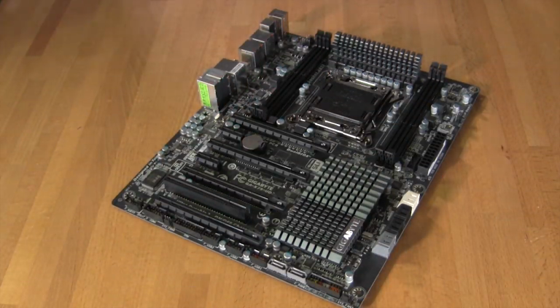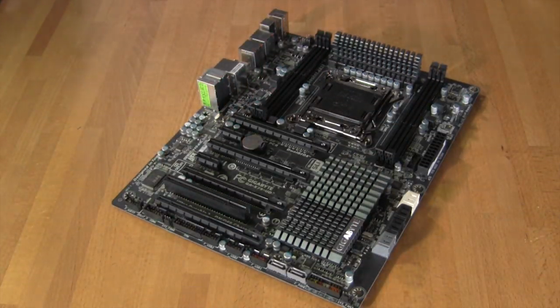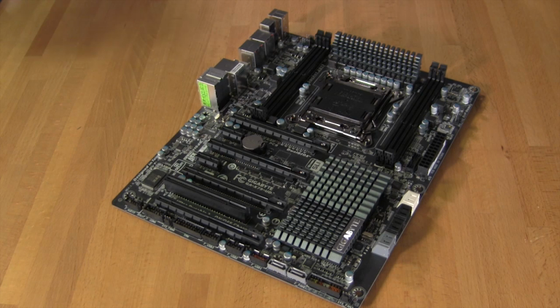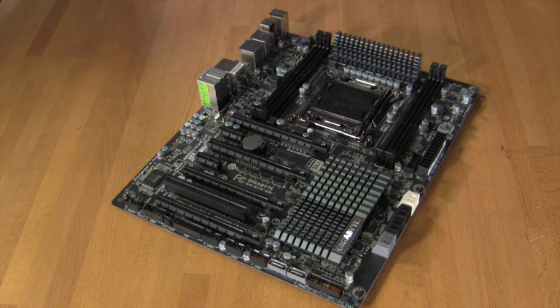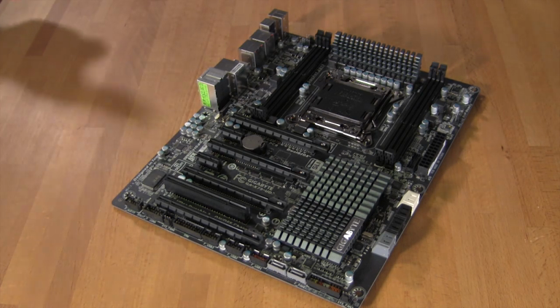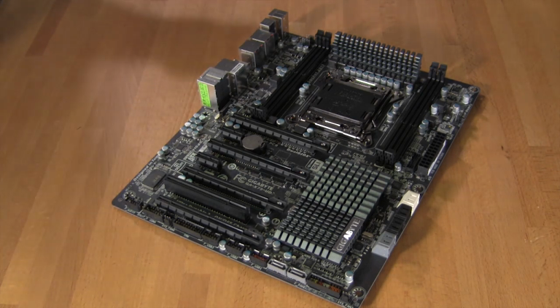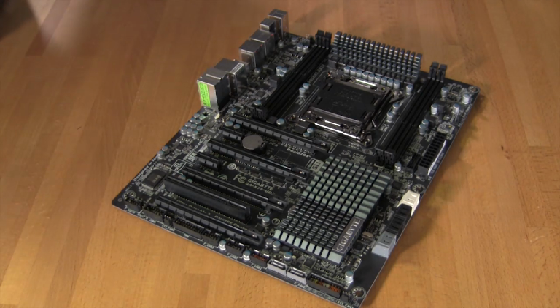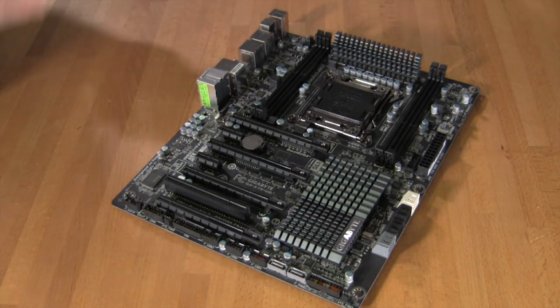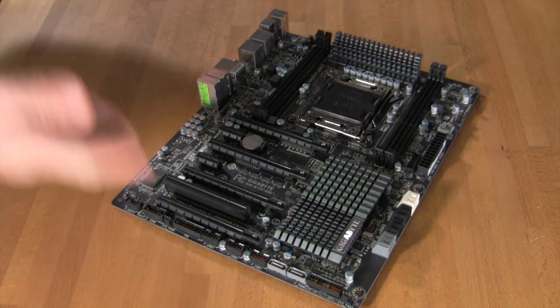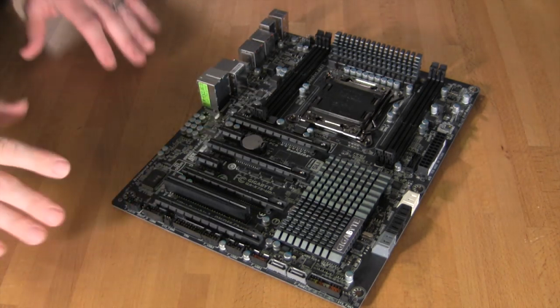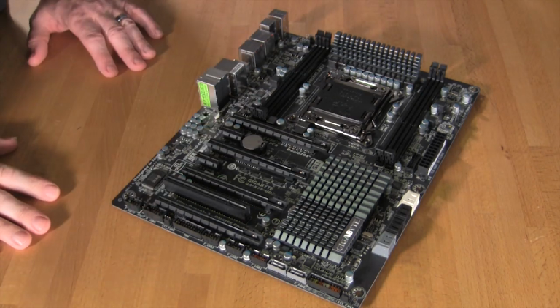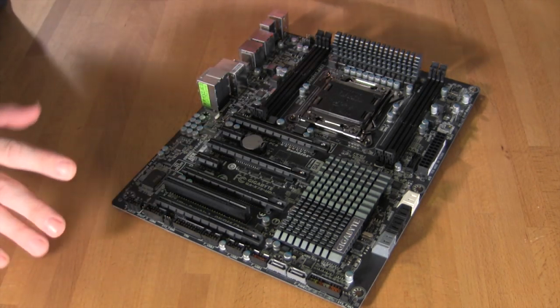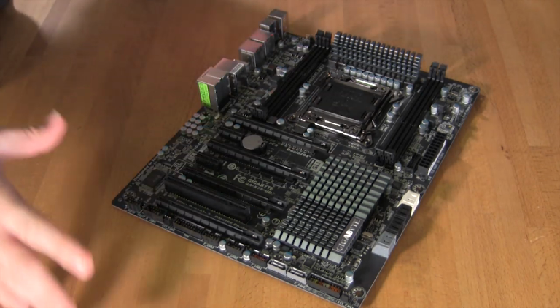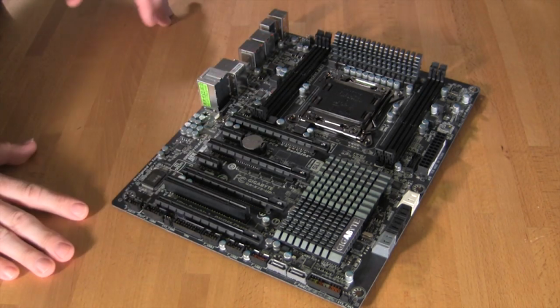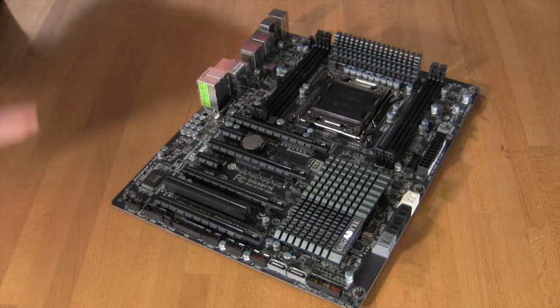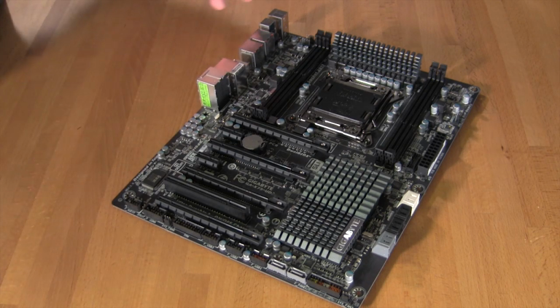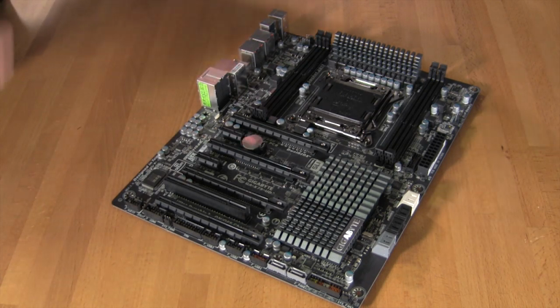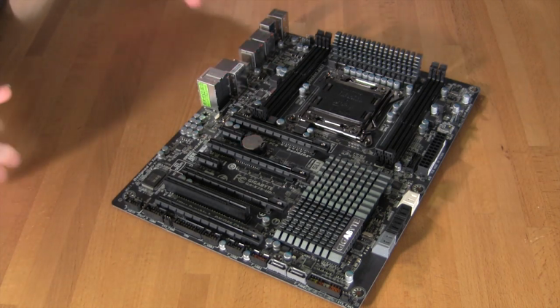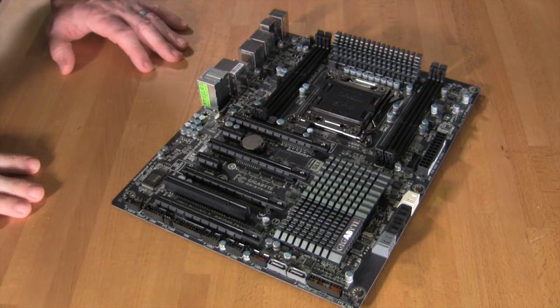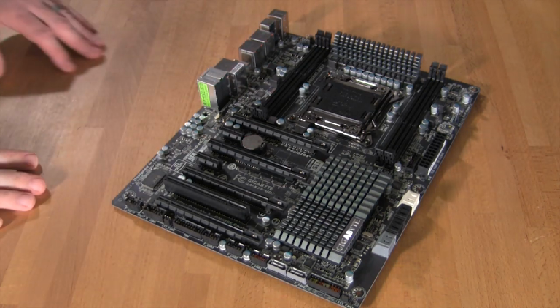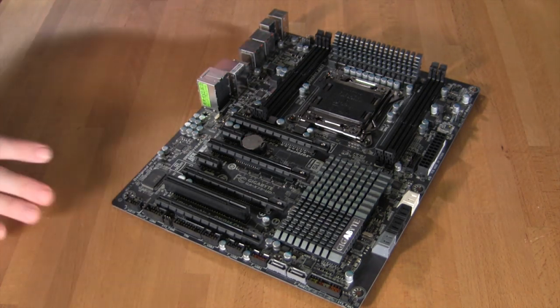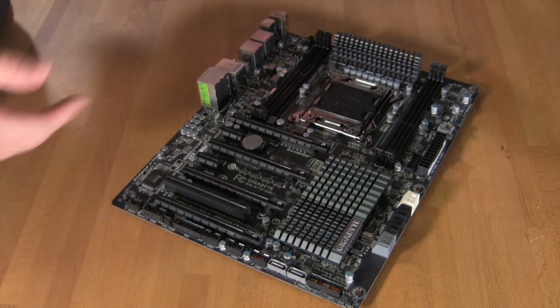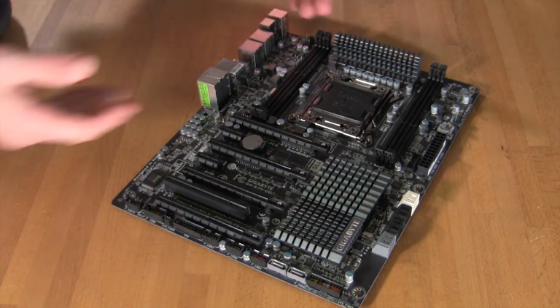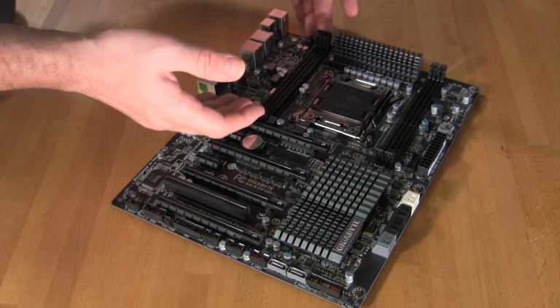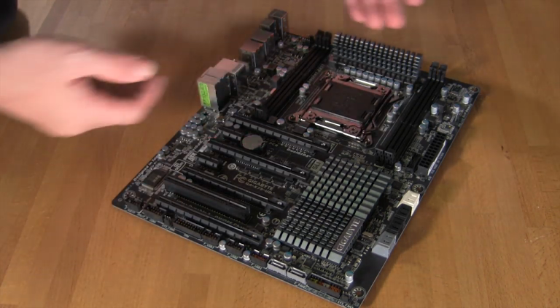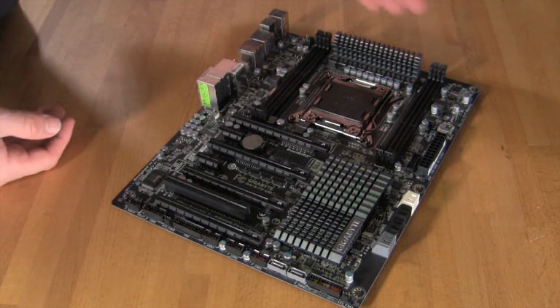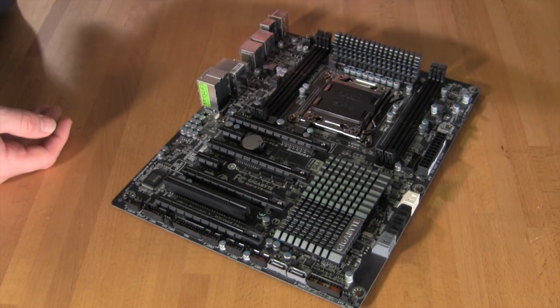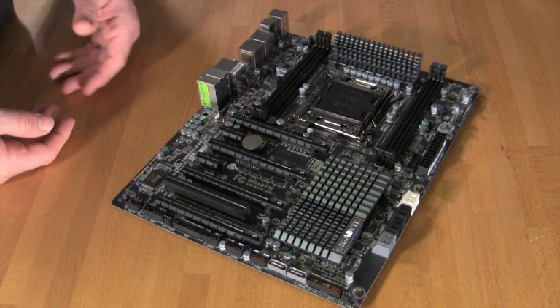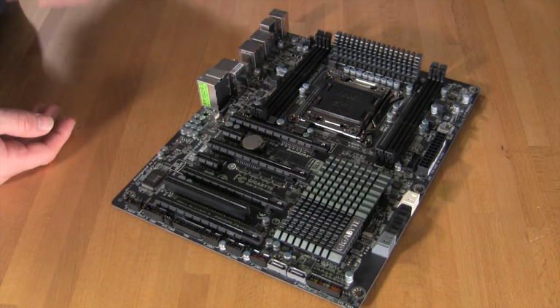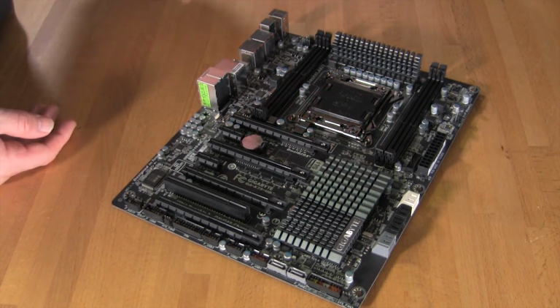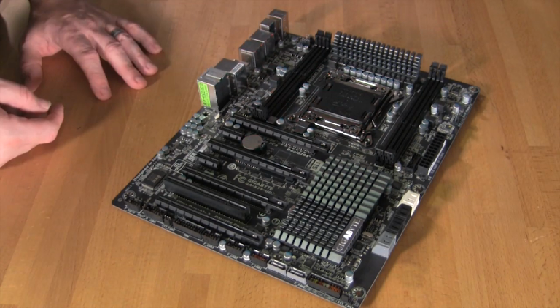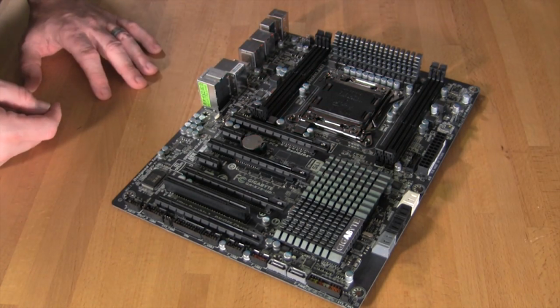Now that we've gotten the board out of its static bag, let's take a look at the basic layout. It's a clean design that actually follows a similar form factor to Gigabyte's G1 Assassin 2. It's also only going to have 4 RAM slots versus the 8 that we saw on the UD5.